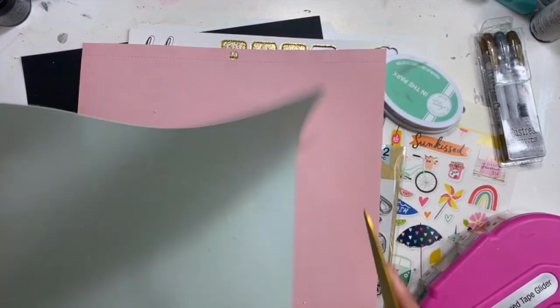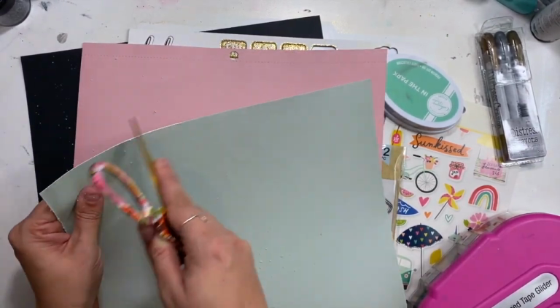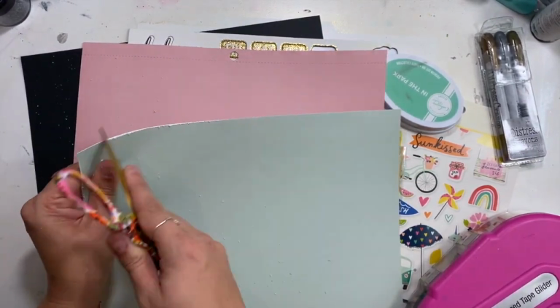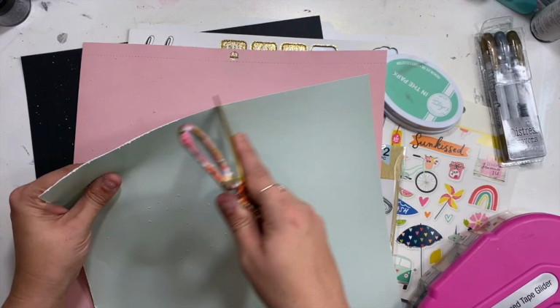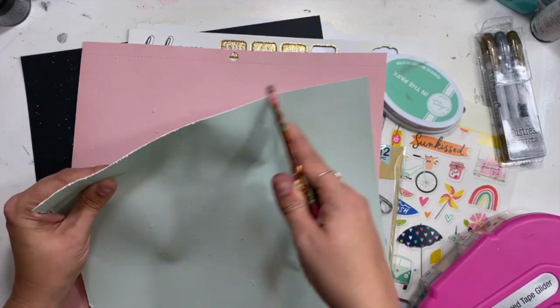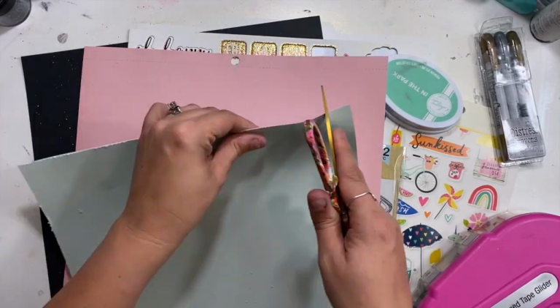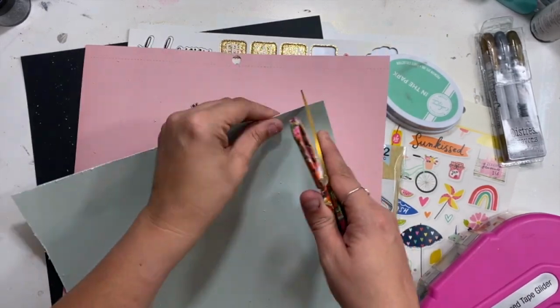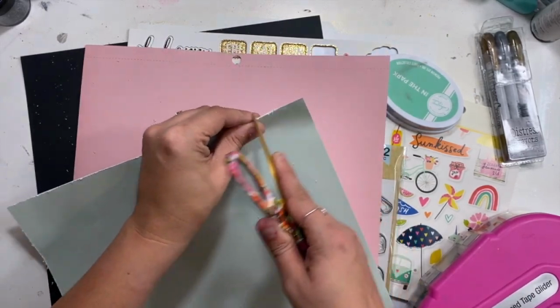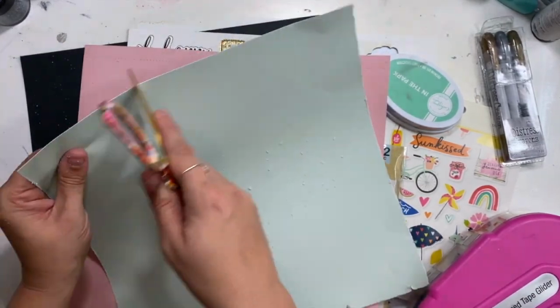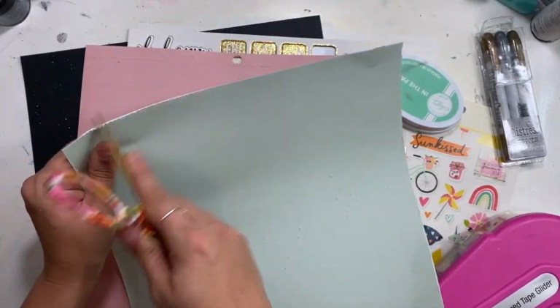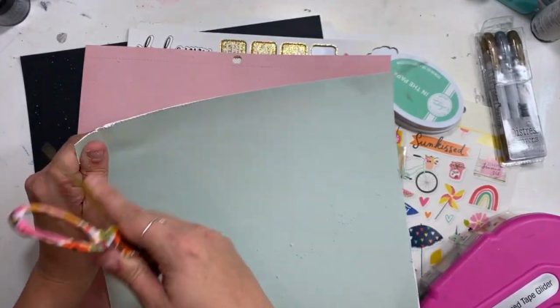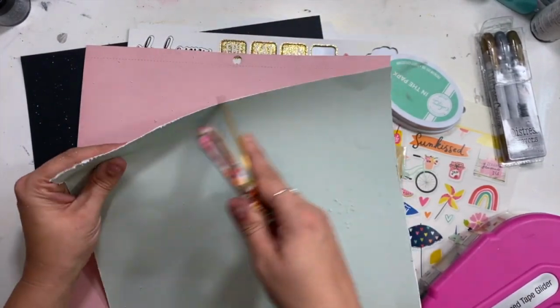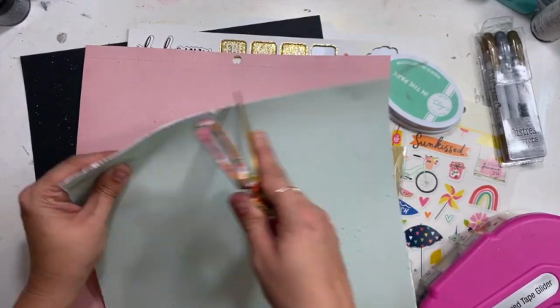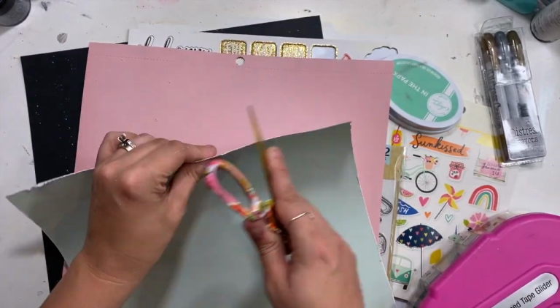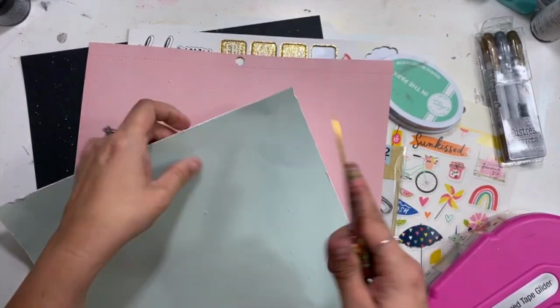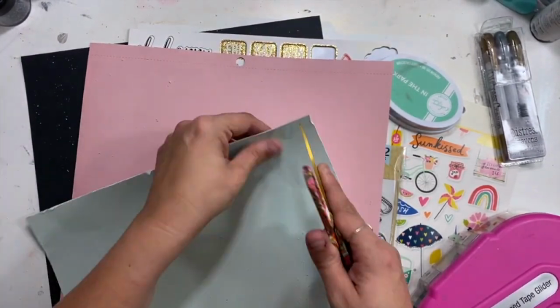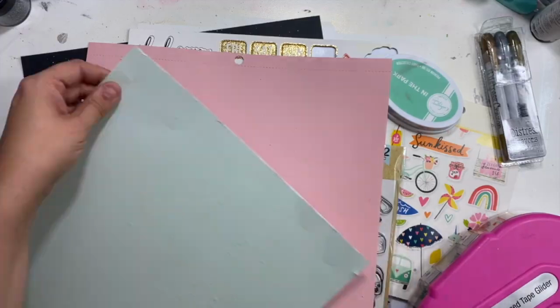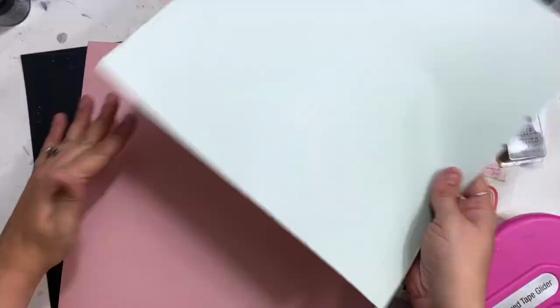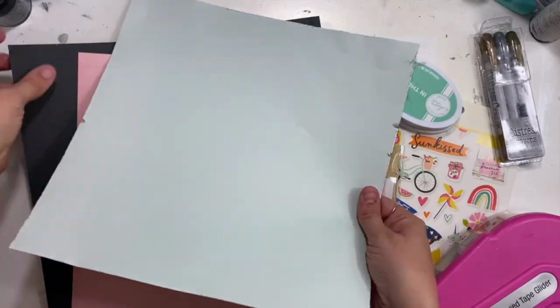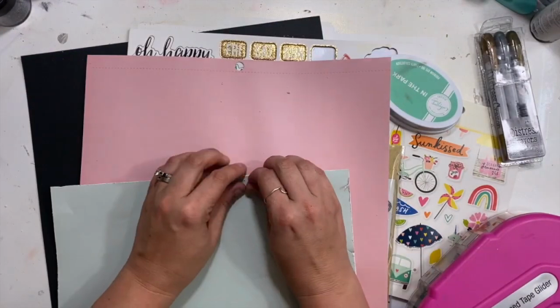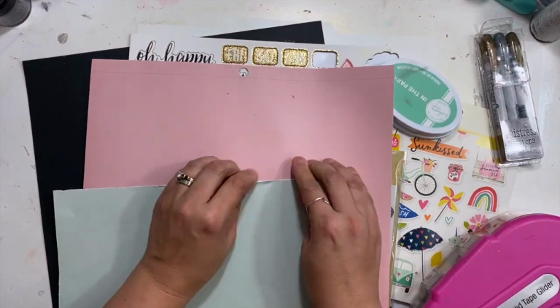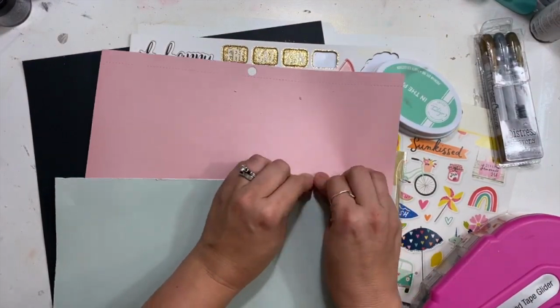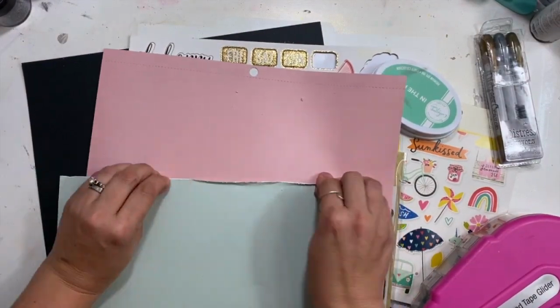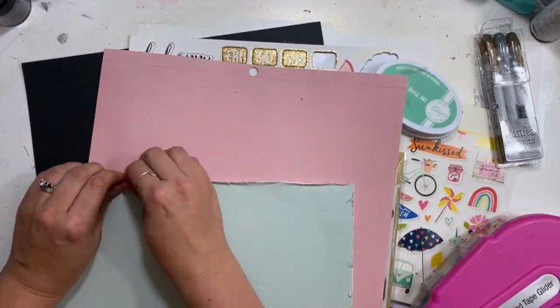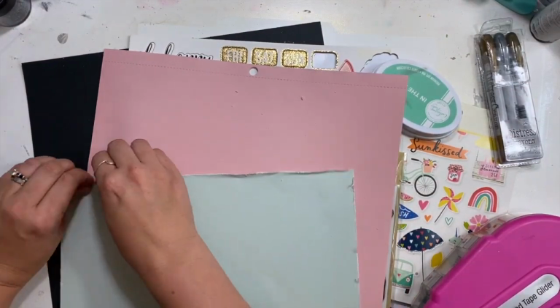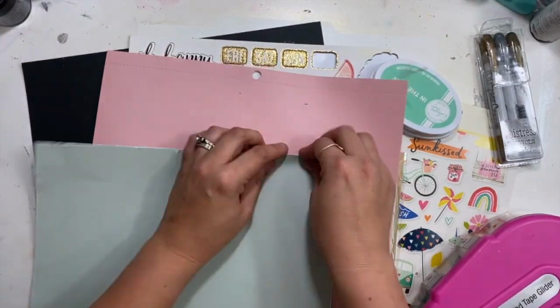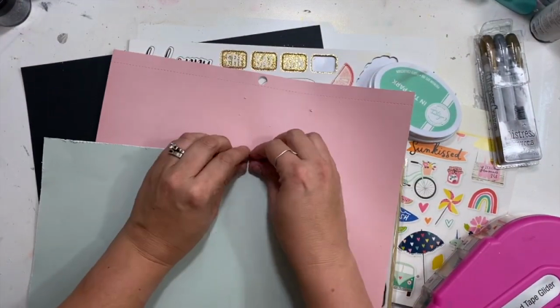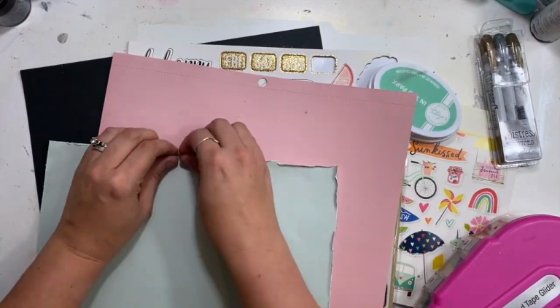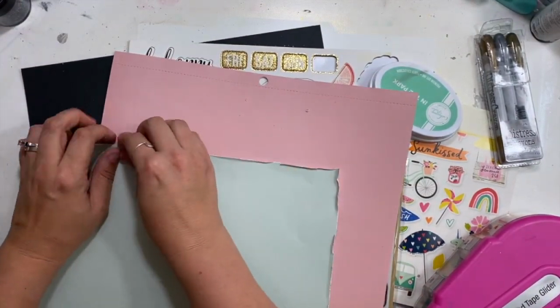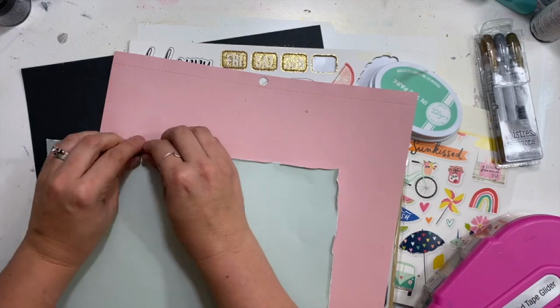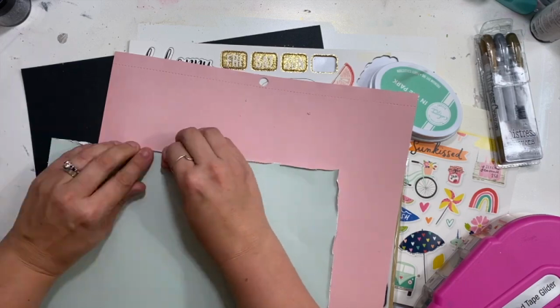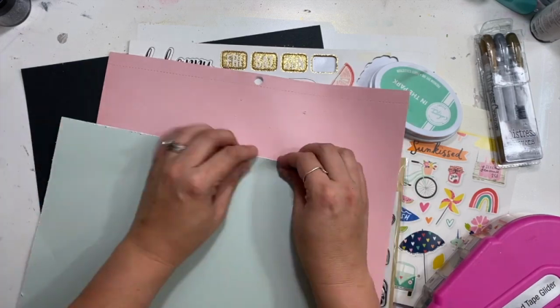I am loving getting creative with how to make my own pattern paper. Is this something that I will do all the time? Probably not, because if you guys have been around, you know me — I love pattern paper. But it's also been really fun to play with my supplies in a different way.